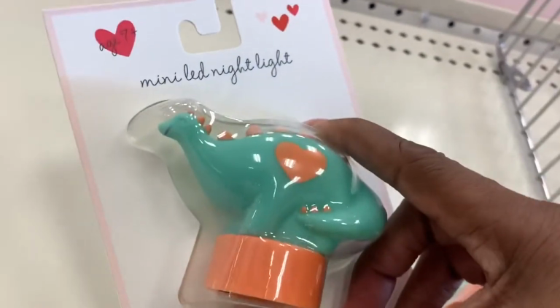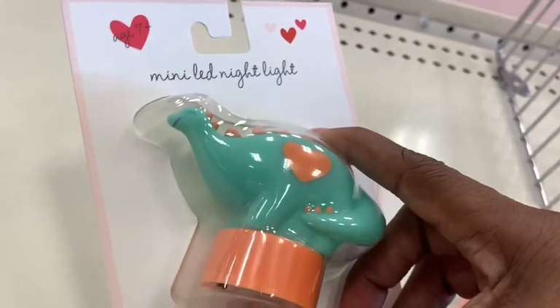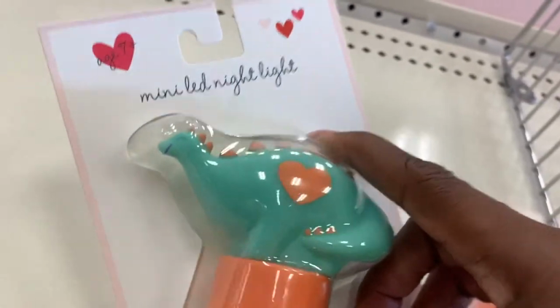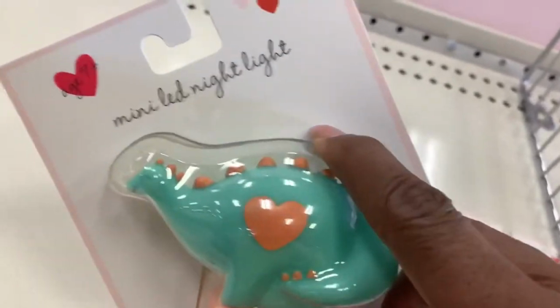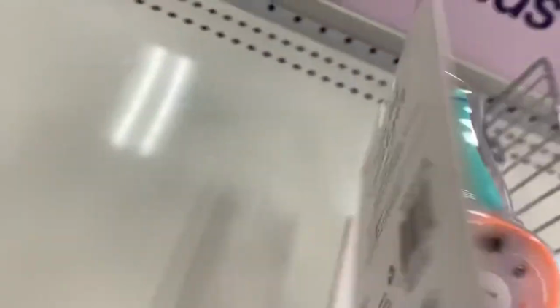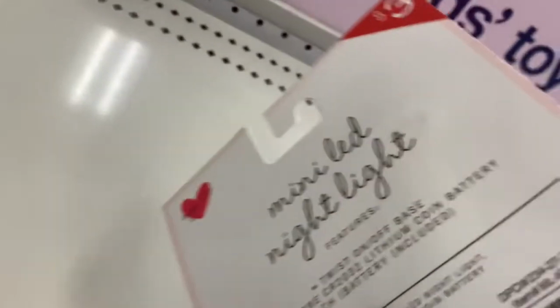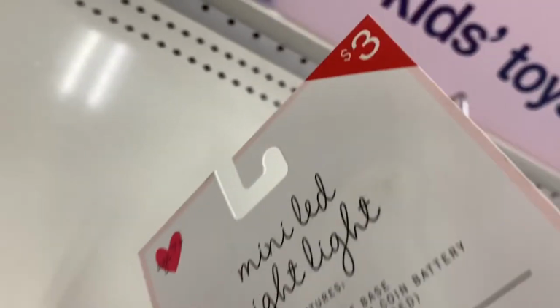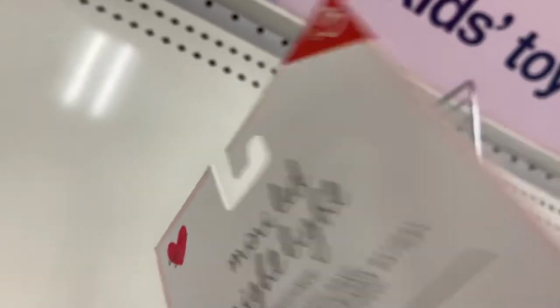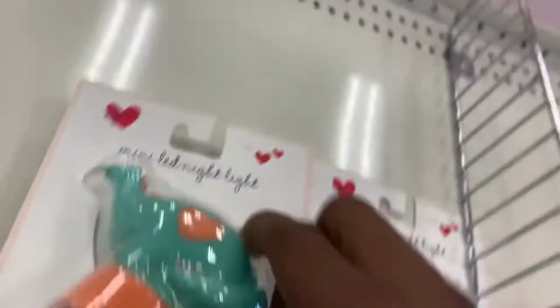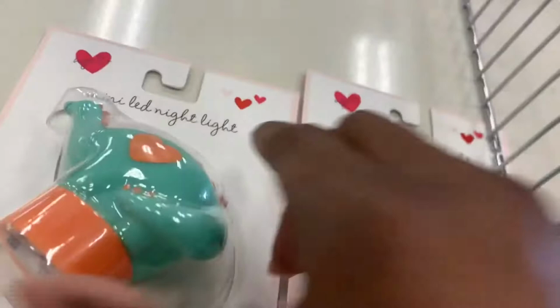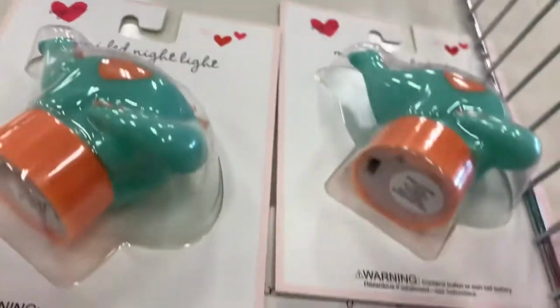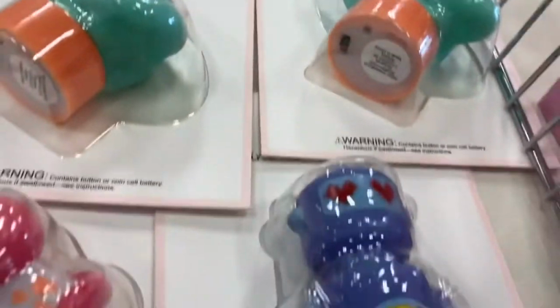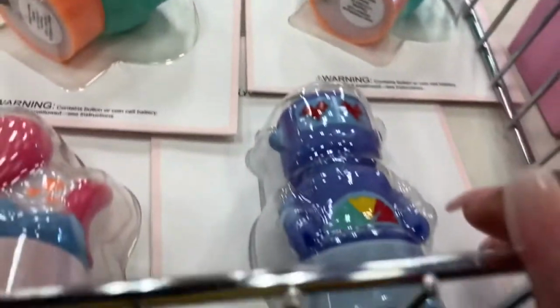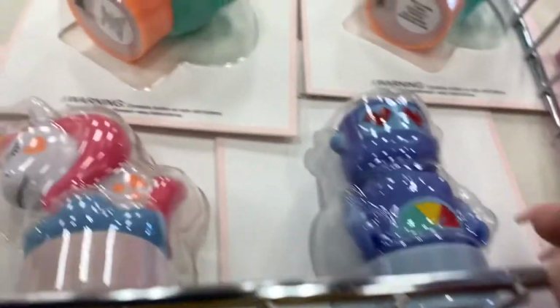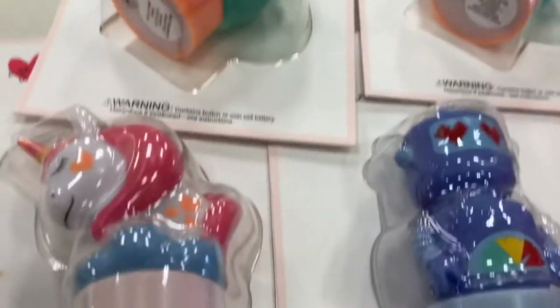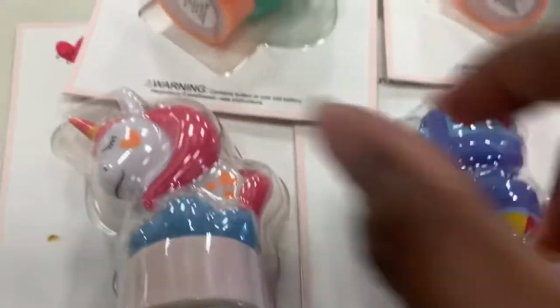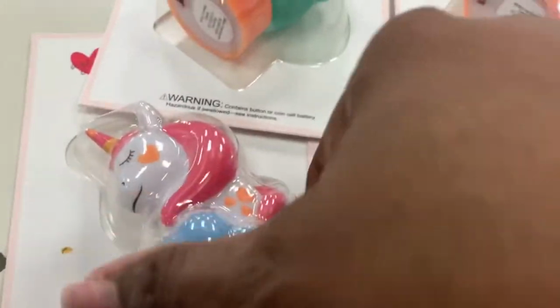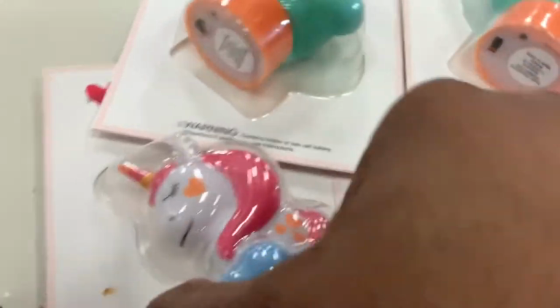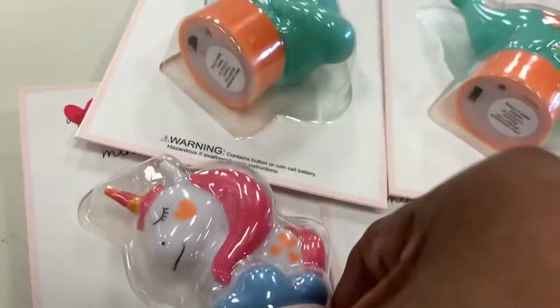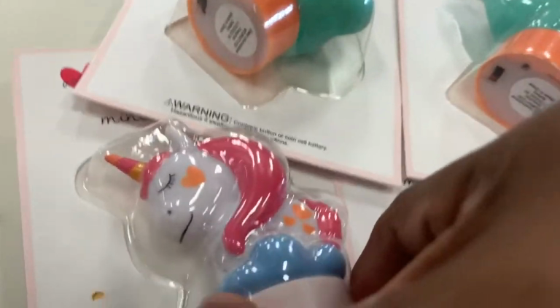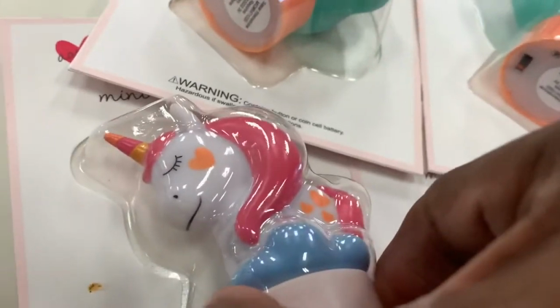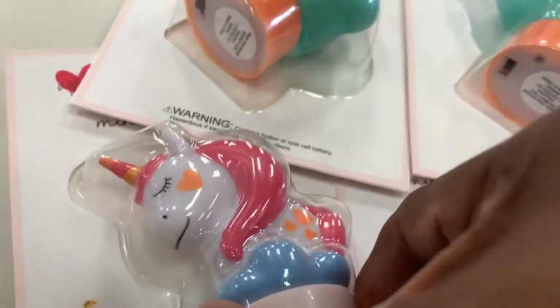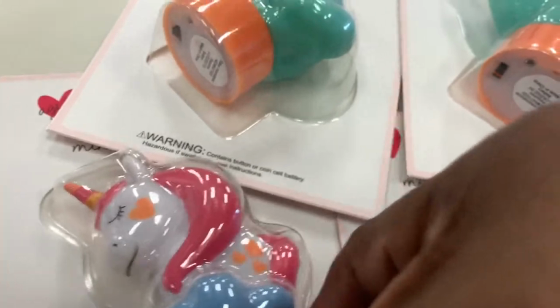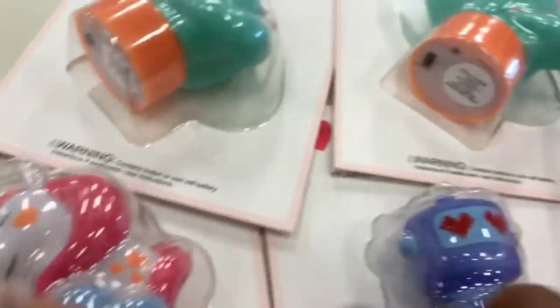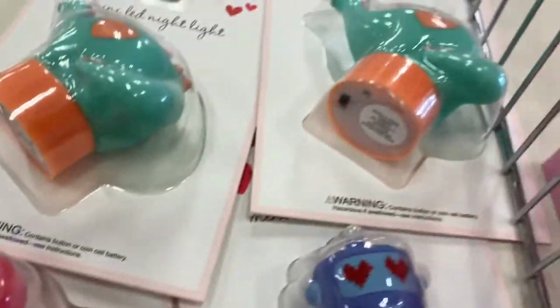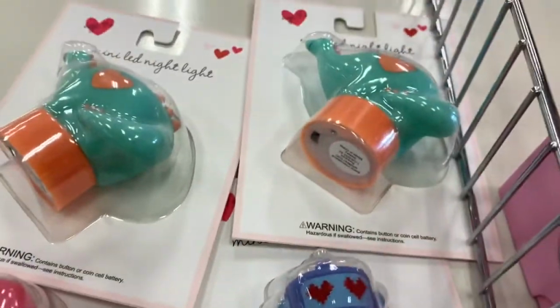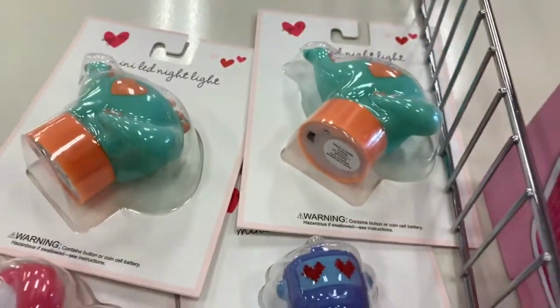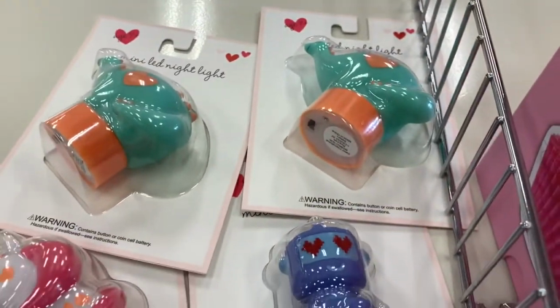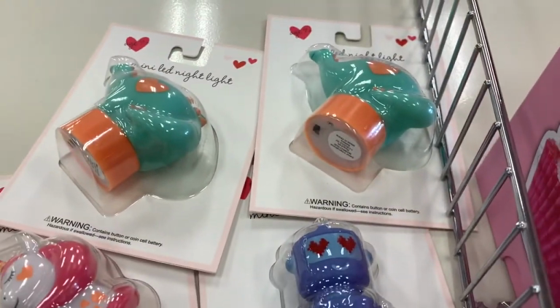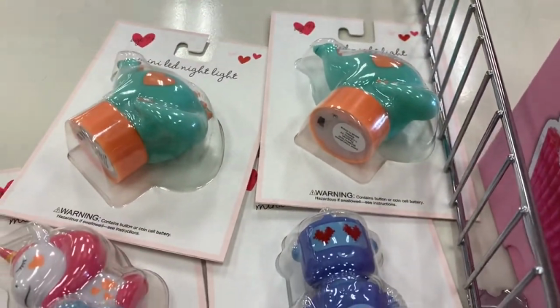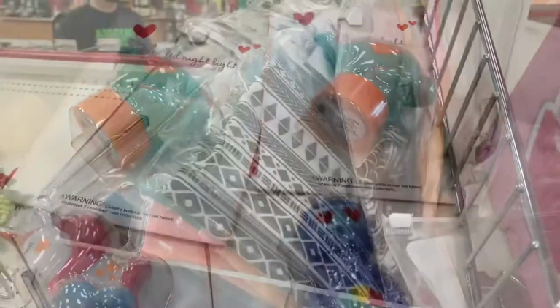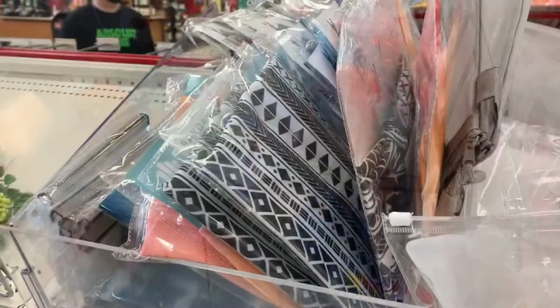Now here's another little cute thing — nightlights. If you're looking for a nightlight, maybe for your kid's room or in the bathroom, these right here were adorable. She was stocking these farther down and had a whole bunch of them, but I saw these first and stopped at these four.